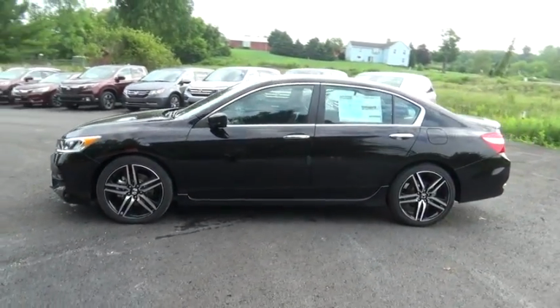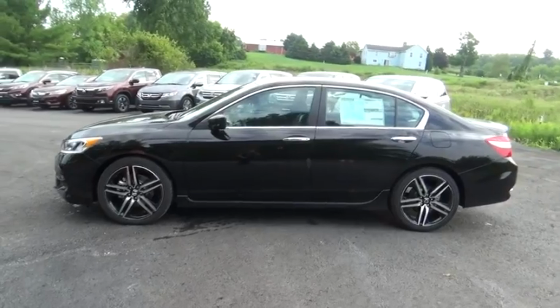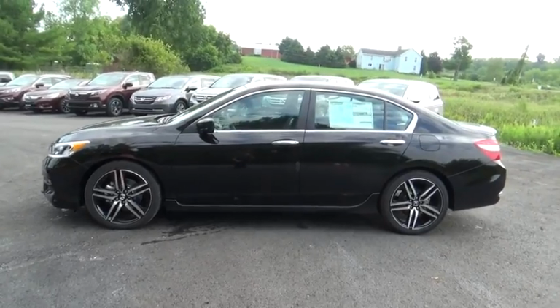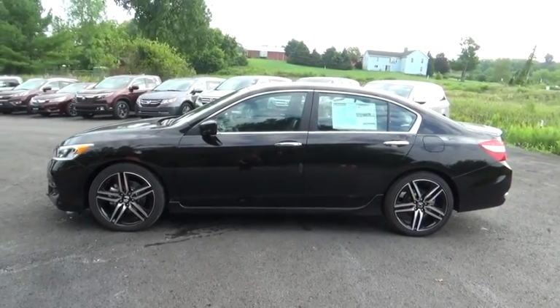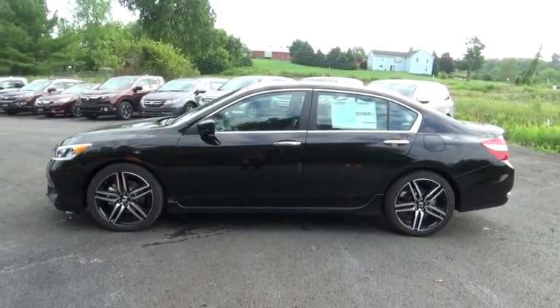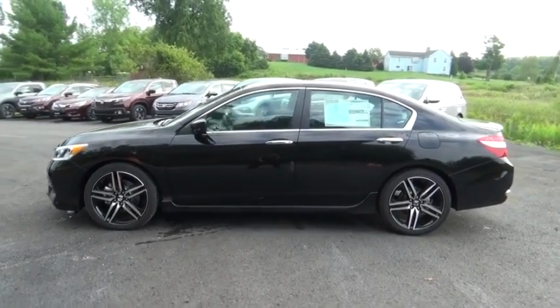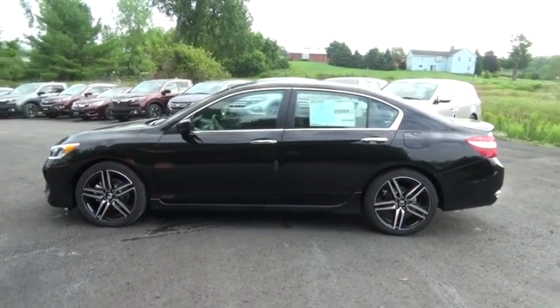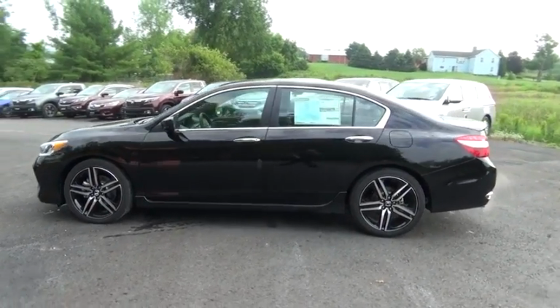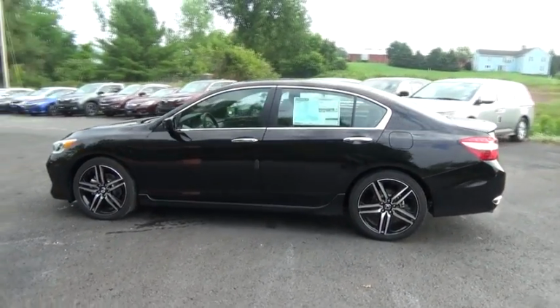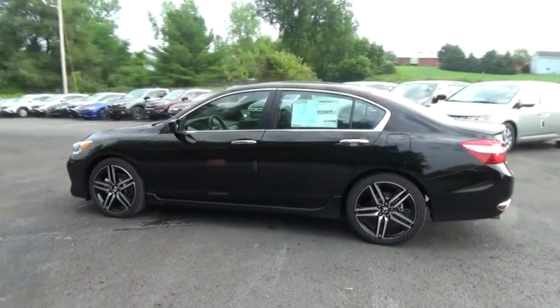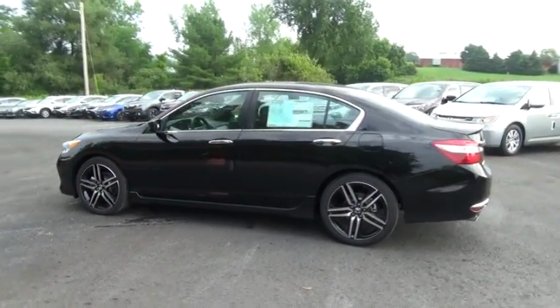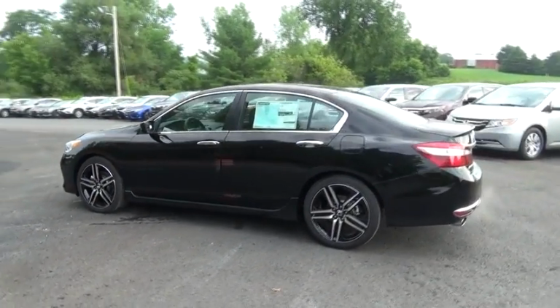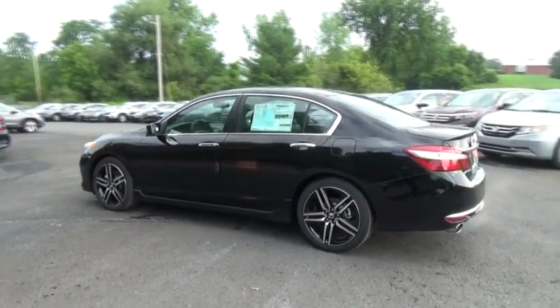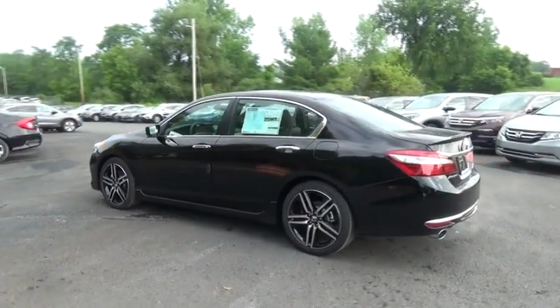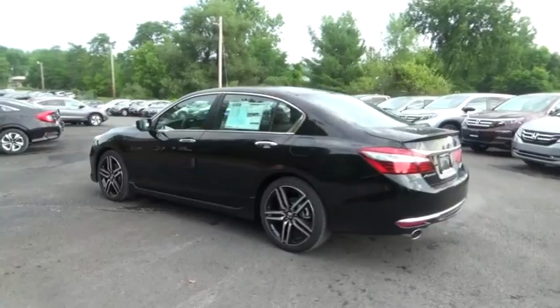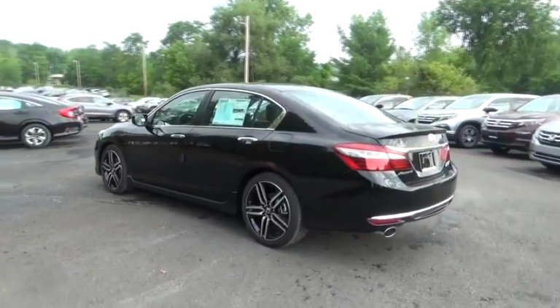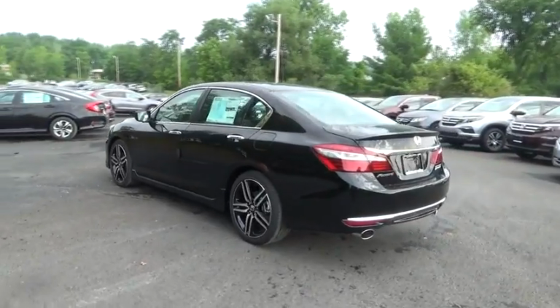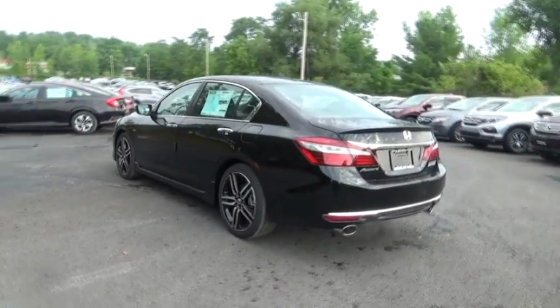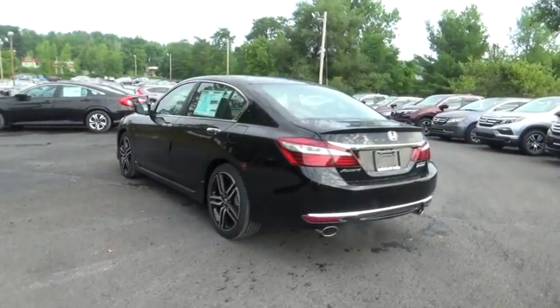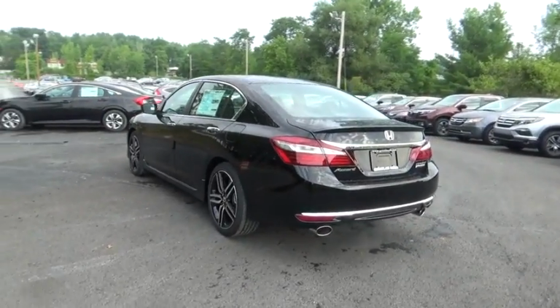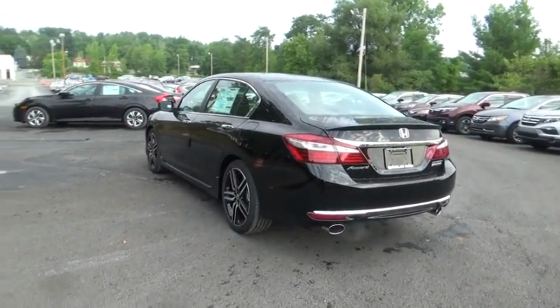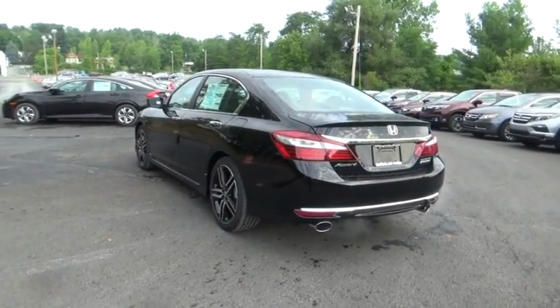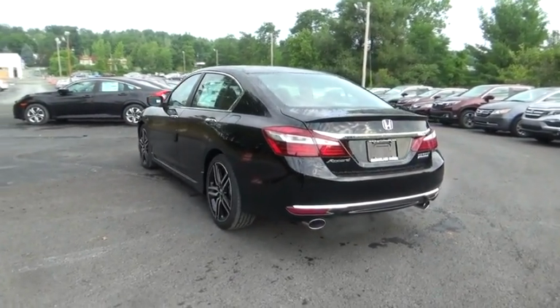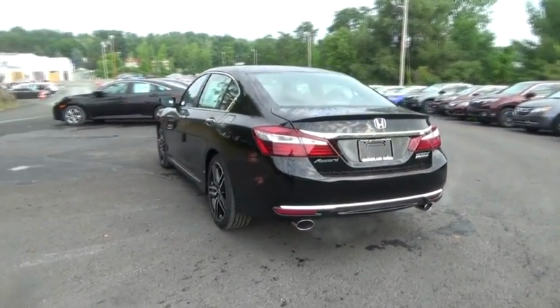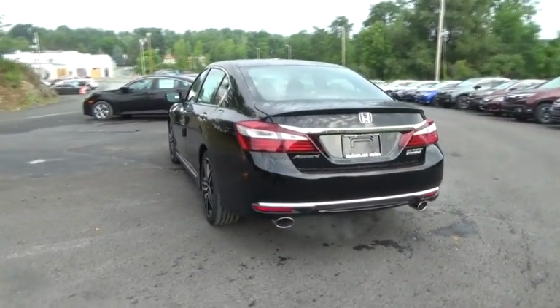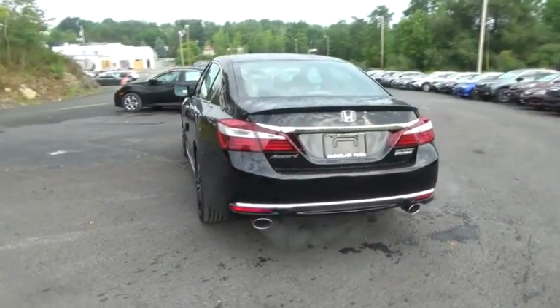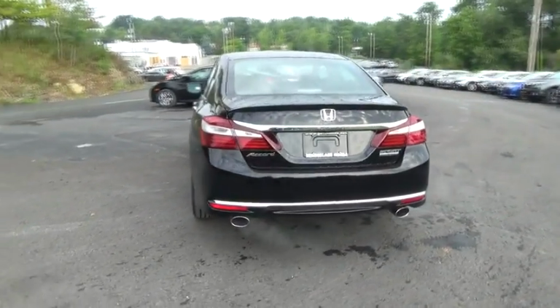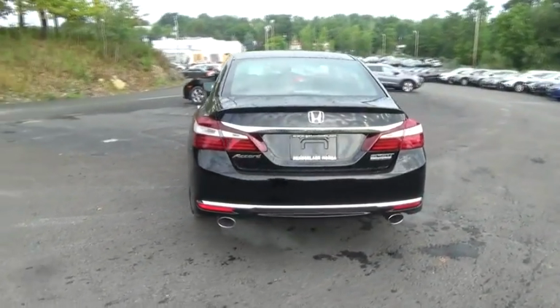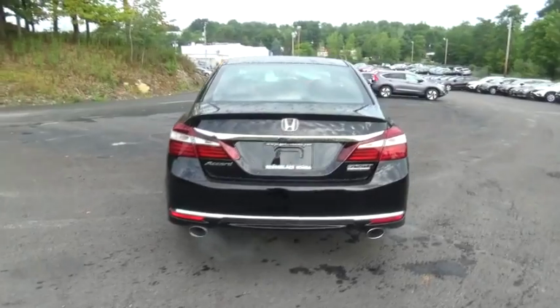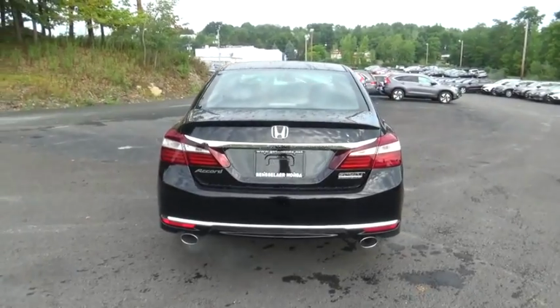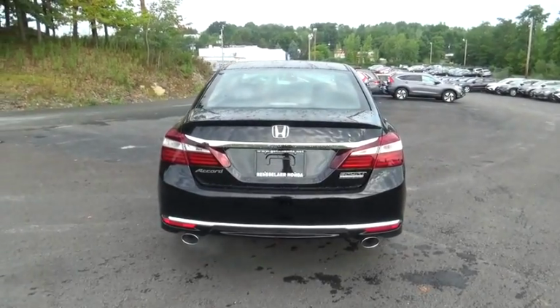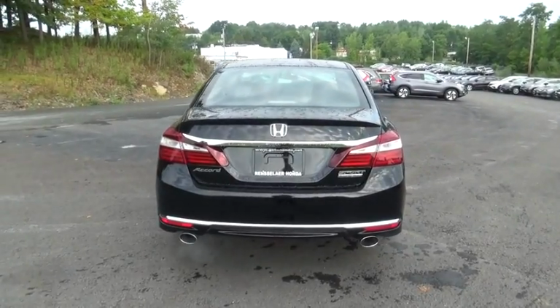Here are some of this vehicle's great options: traction control, stability control, keyless entry, steering wheel audio controls, anti-lock braking system, backup camera, leather-wrapped steering wheel, and Bluetooth.